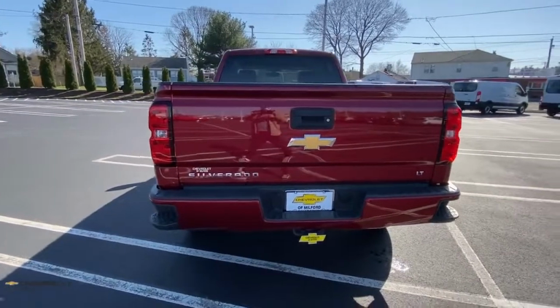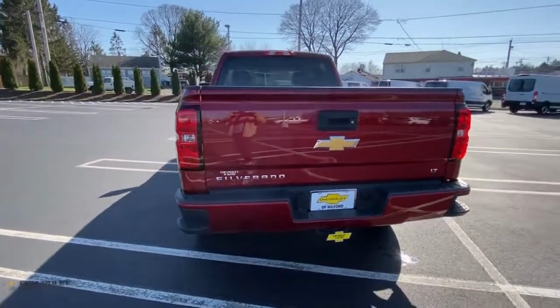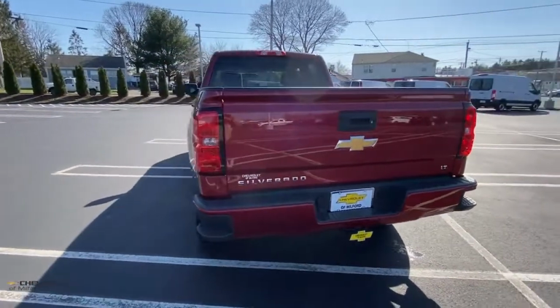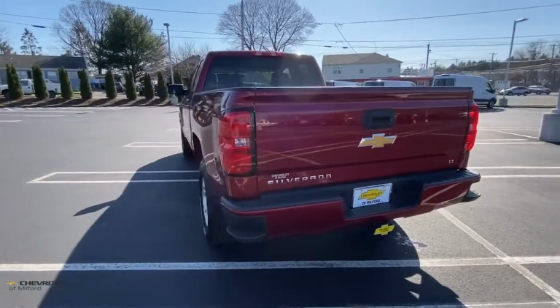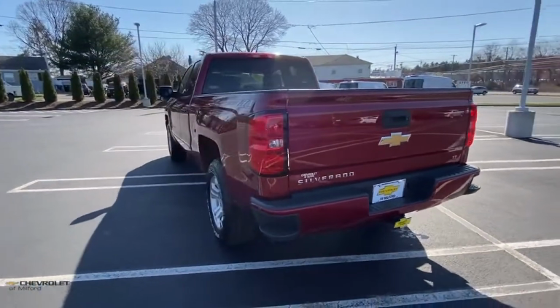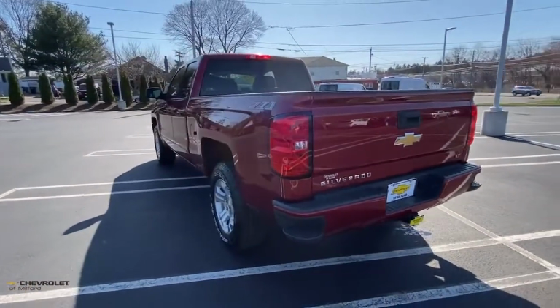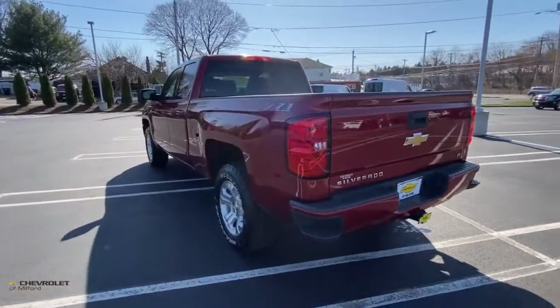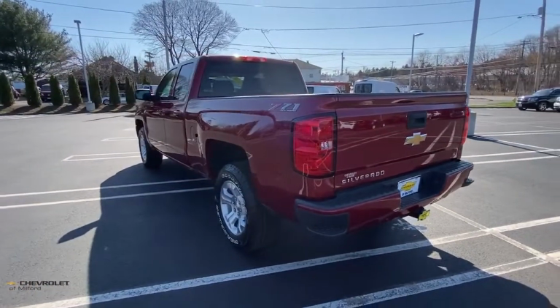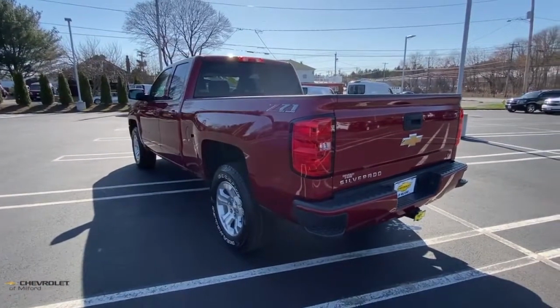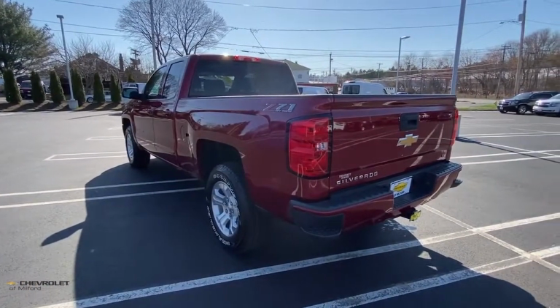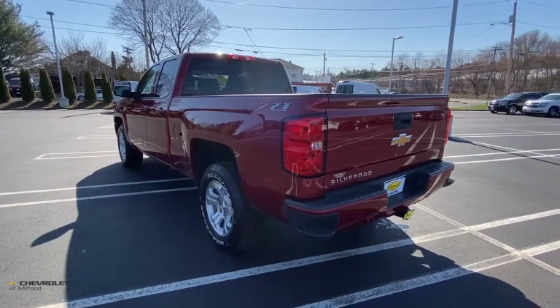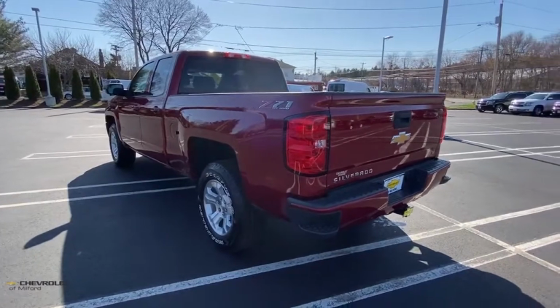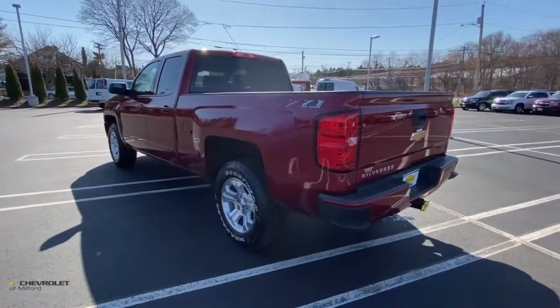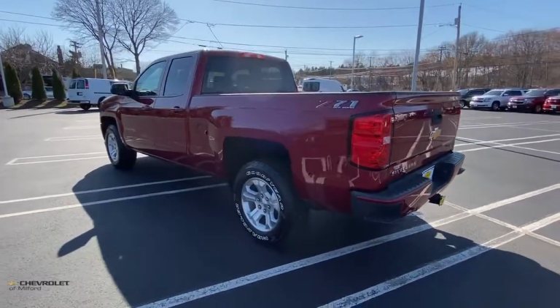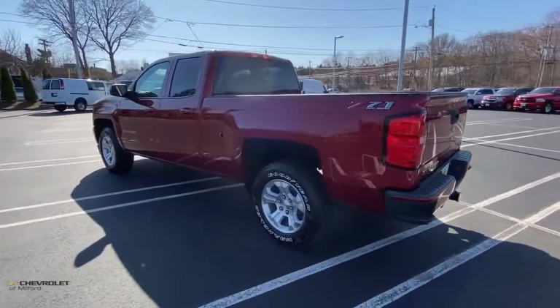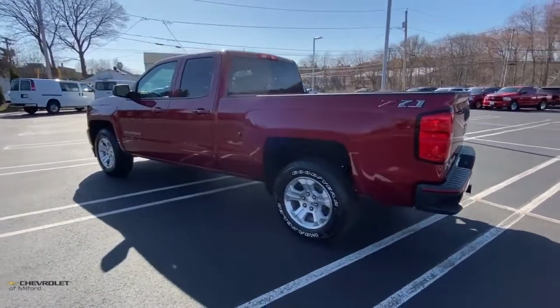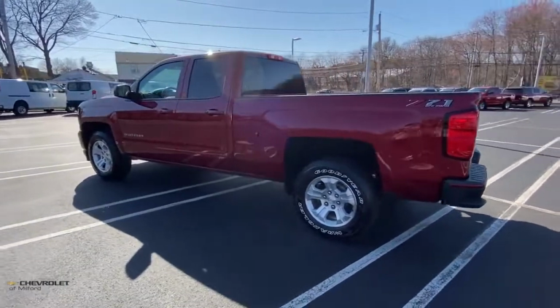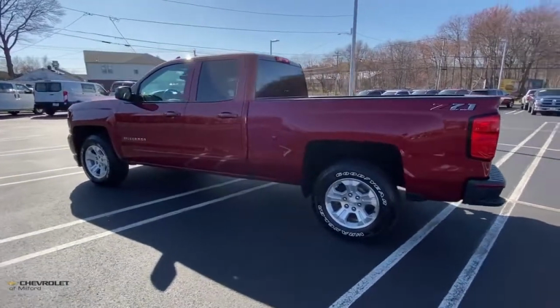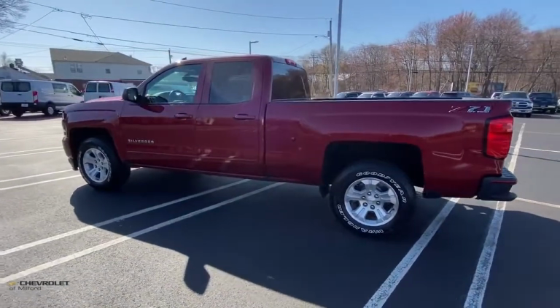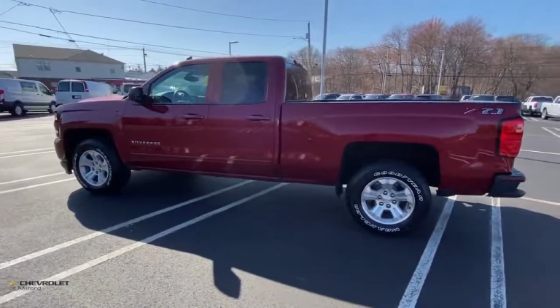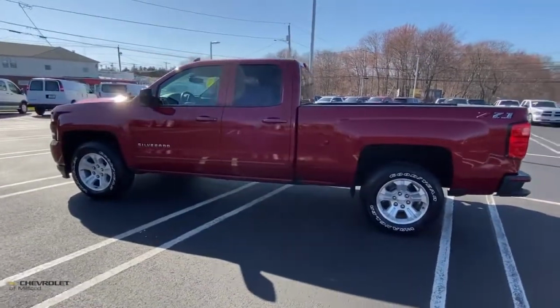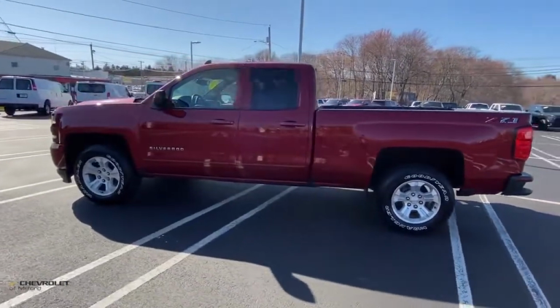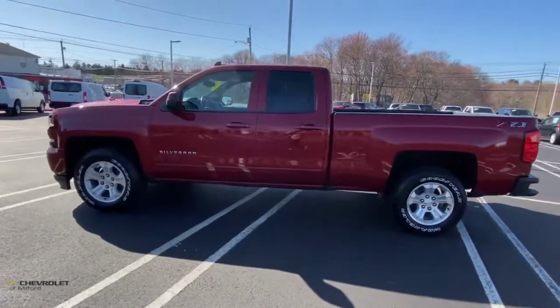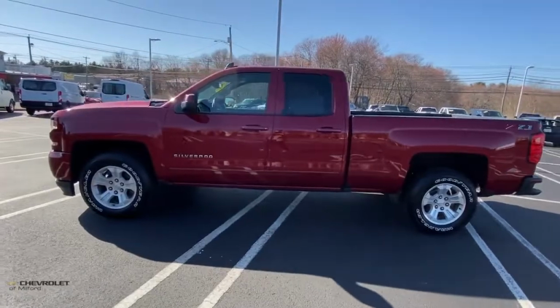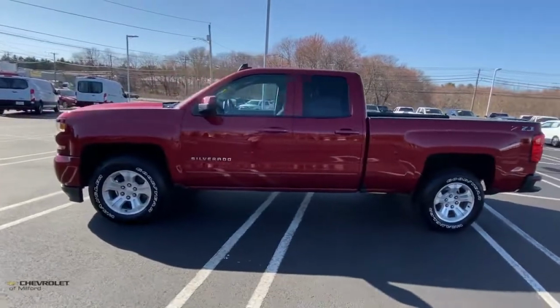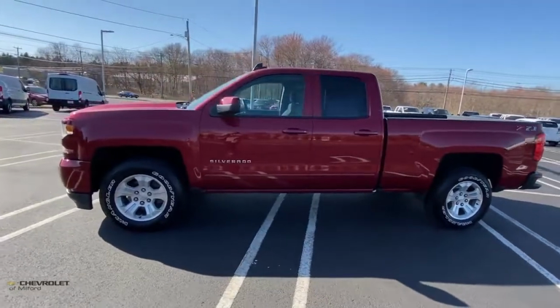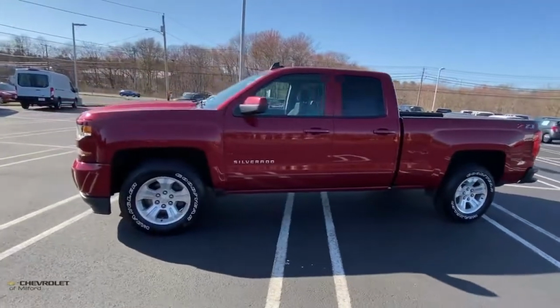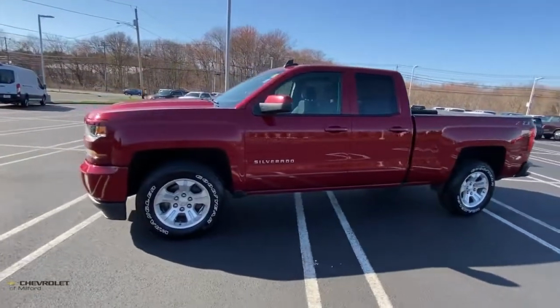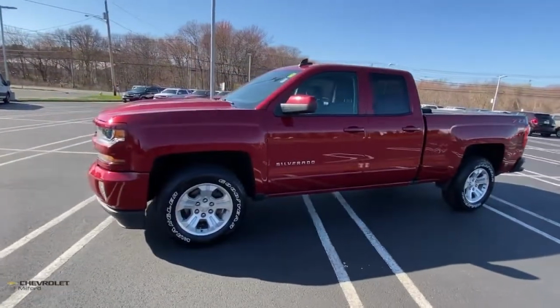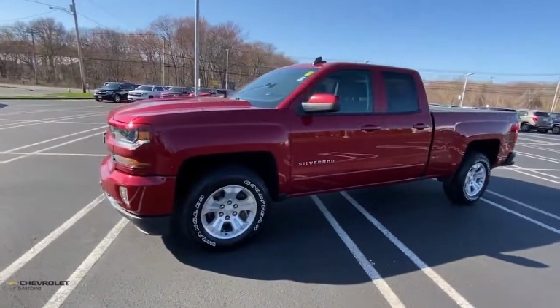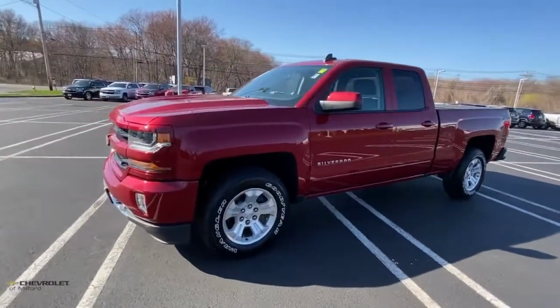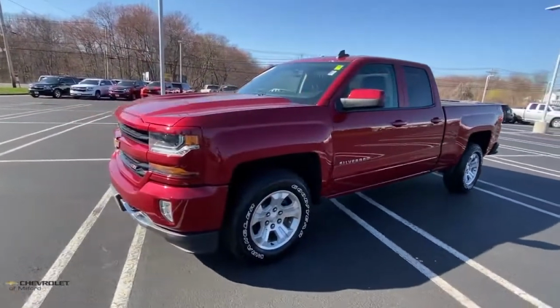These are just some of the great options this vehicle comes with: steering wheel audio controls, electronic stability control, trip computer, power windows, four-wheel disc brakes, and power steering.